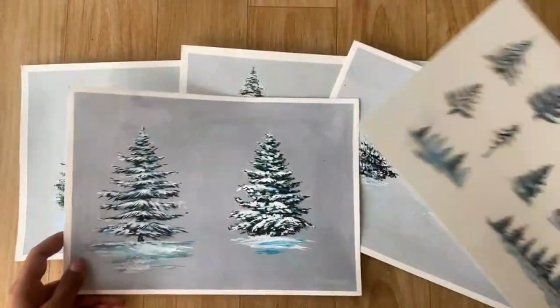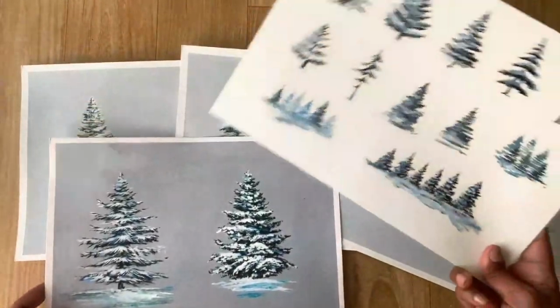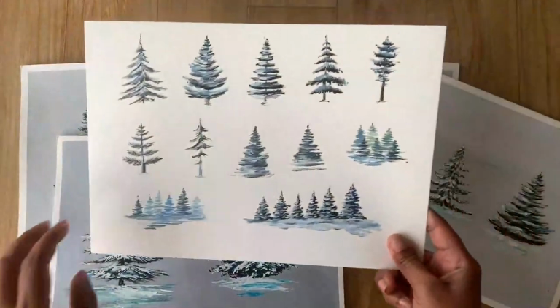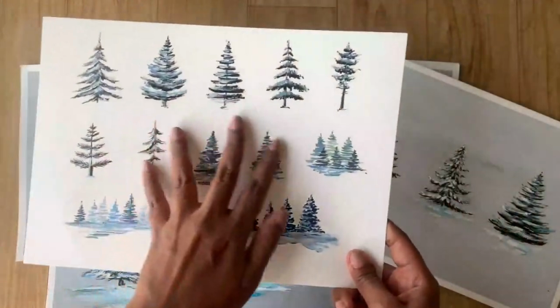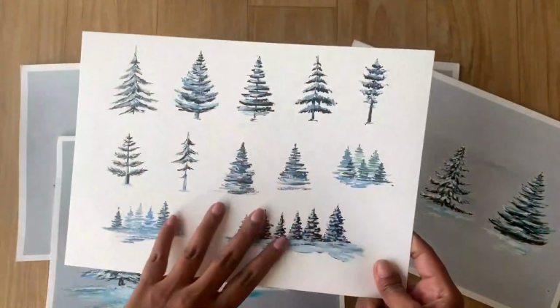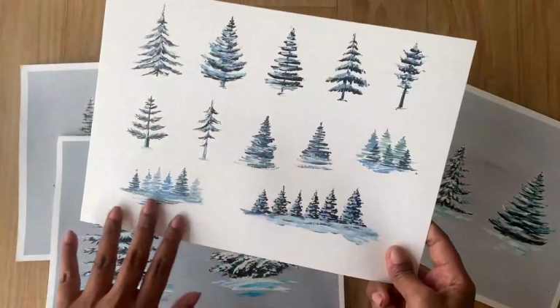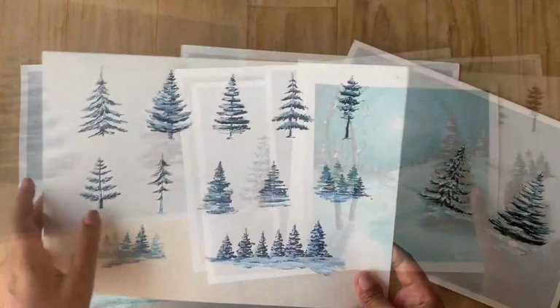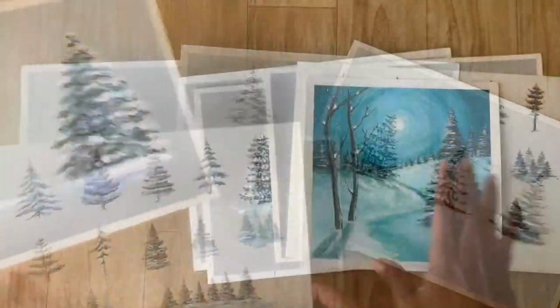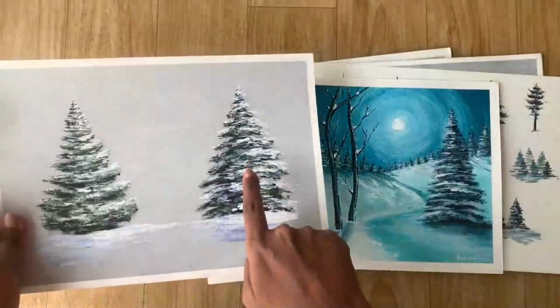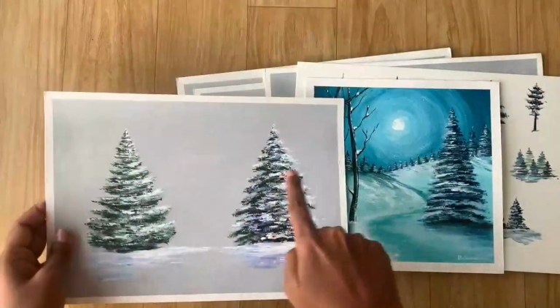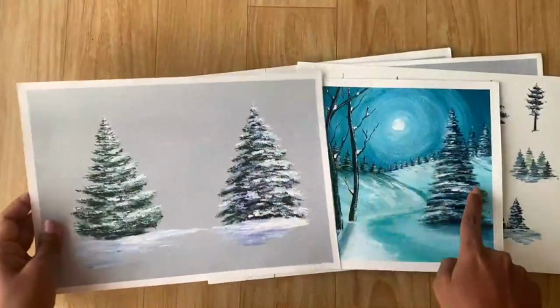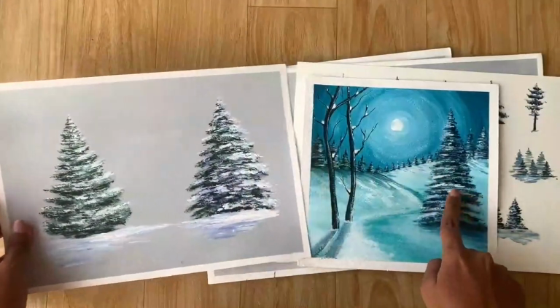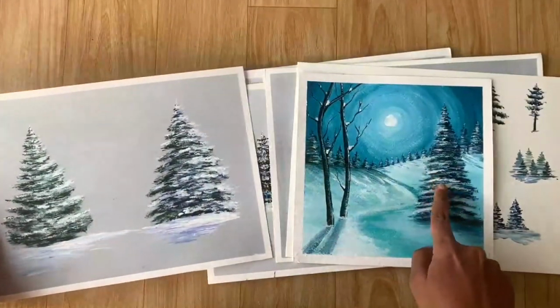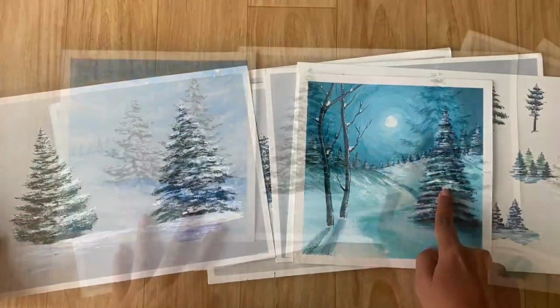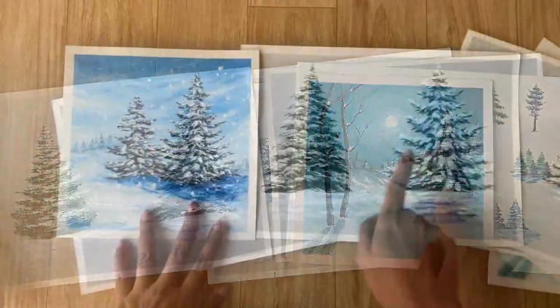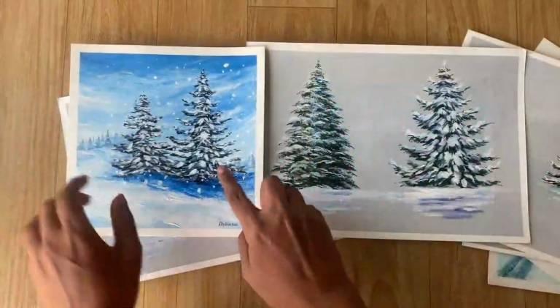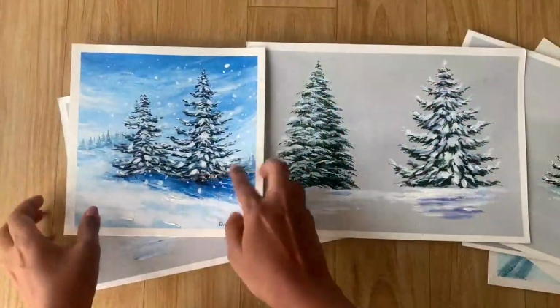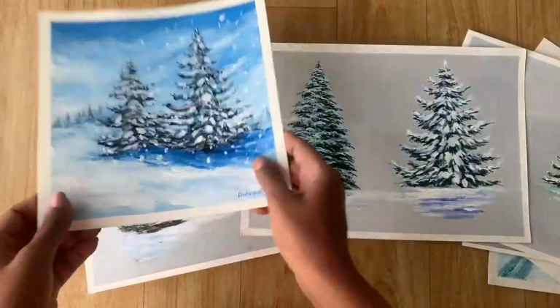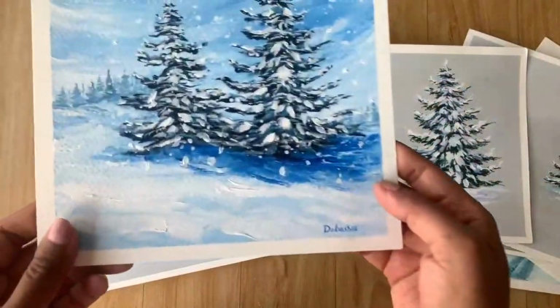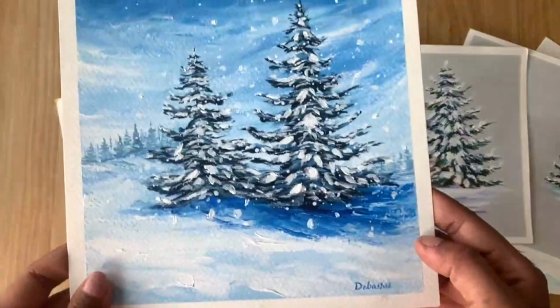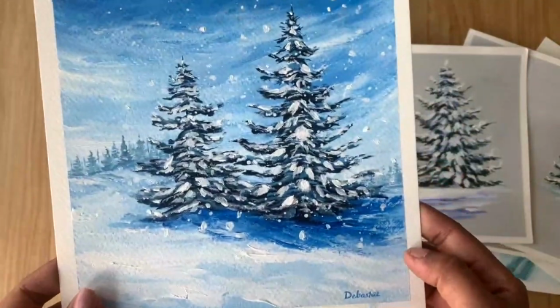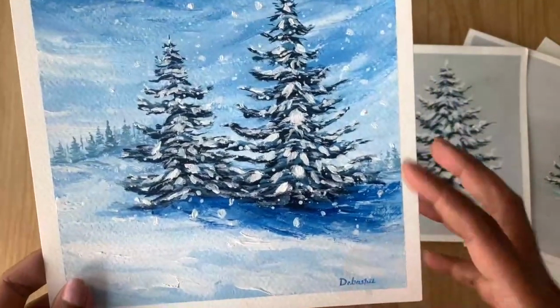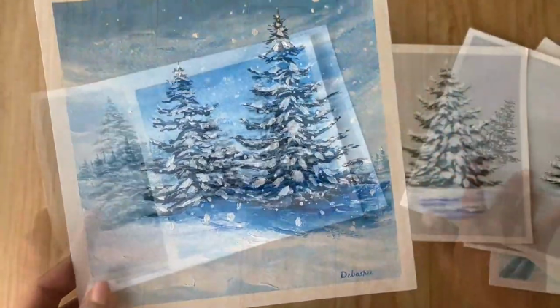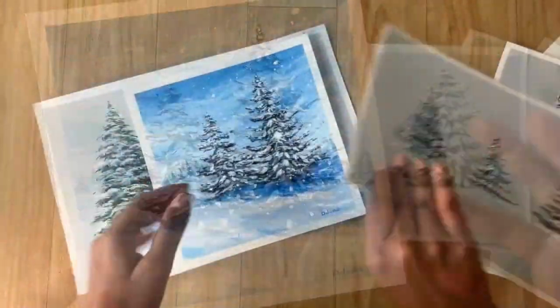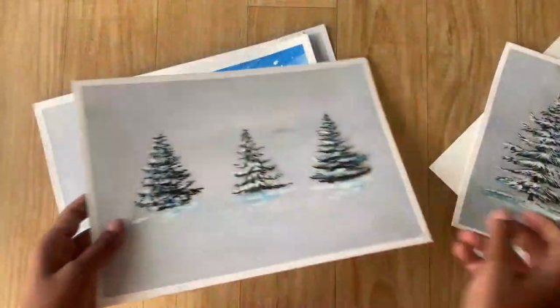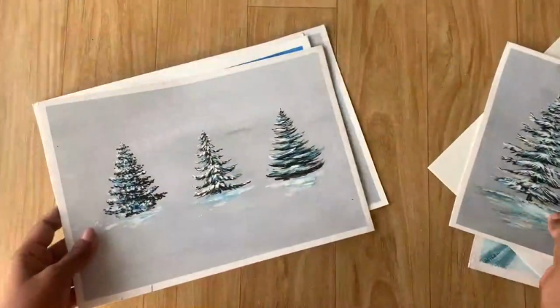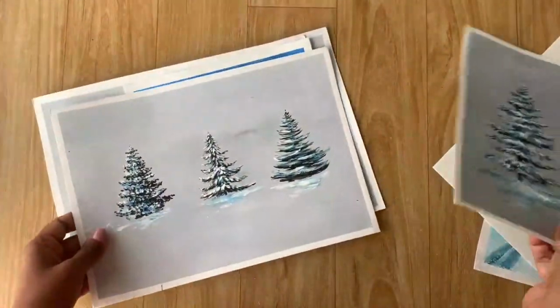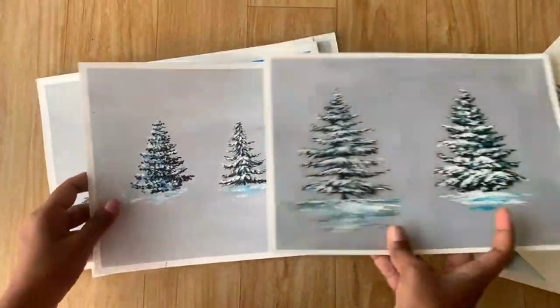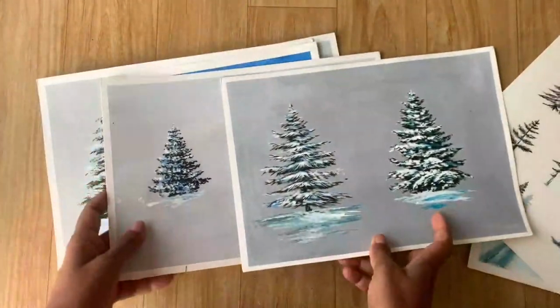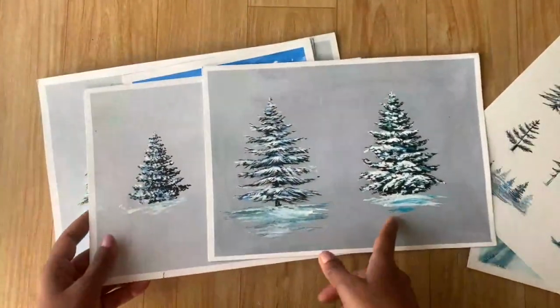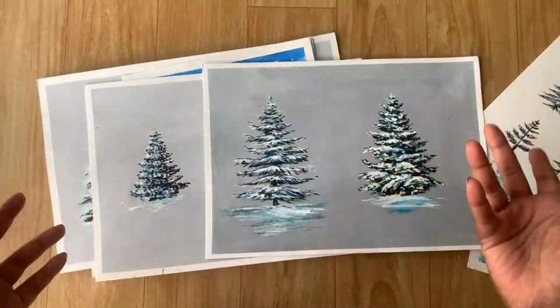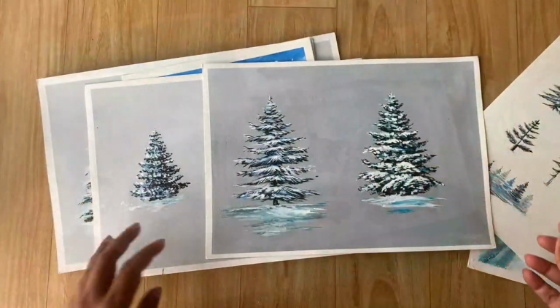Once you learn all the different brush strokes, you can decide for yourself which one you resonate with the most and love painting, and use that mostly in your winter paintings. This covers the first five sections of the class where you get your basics right.